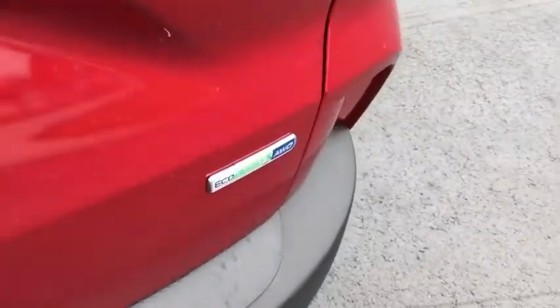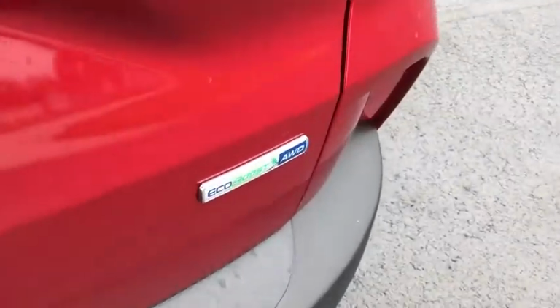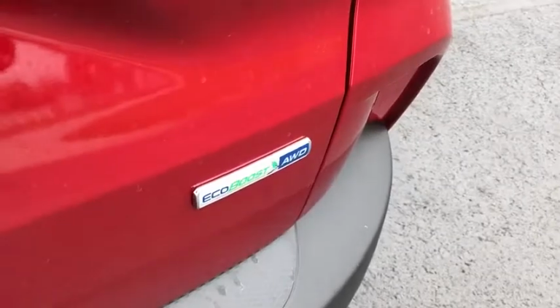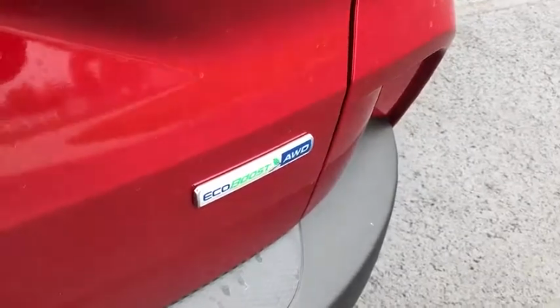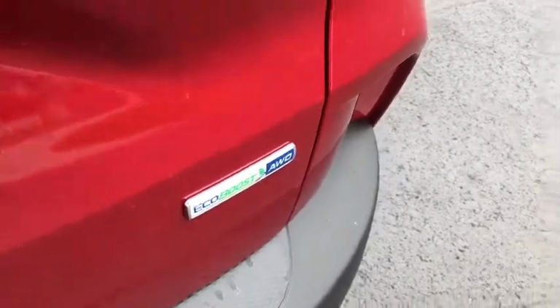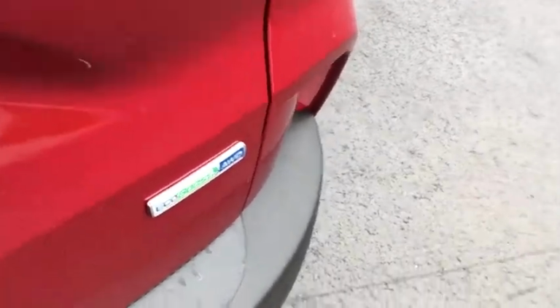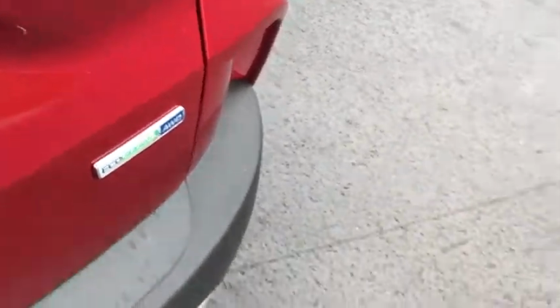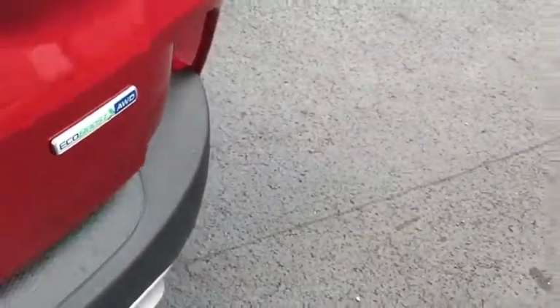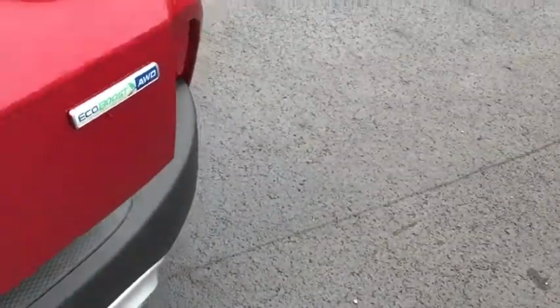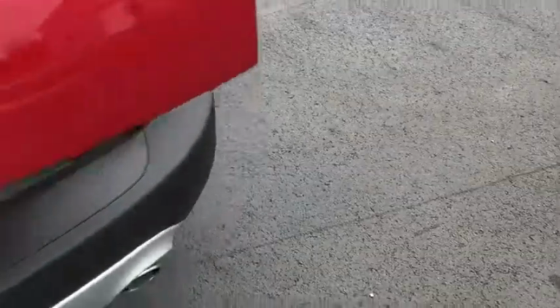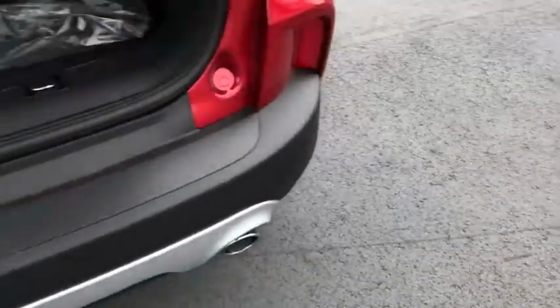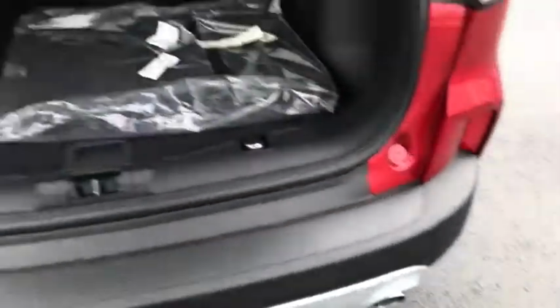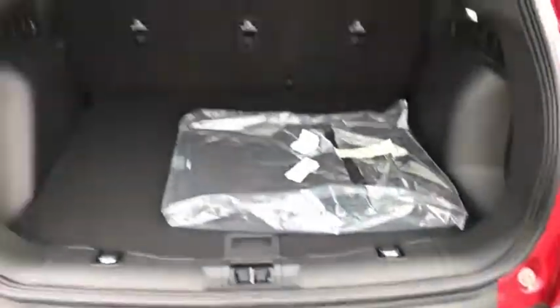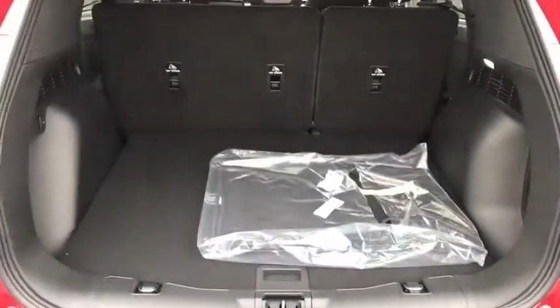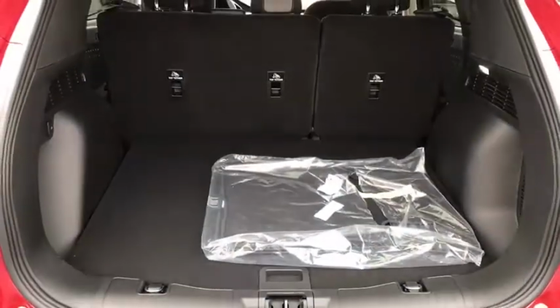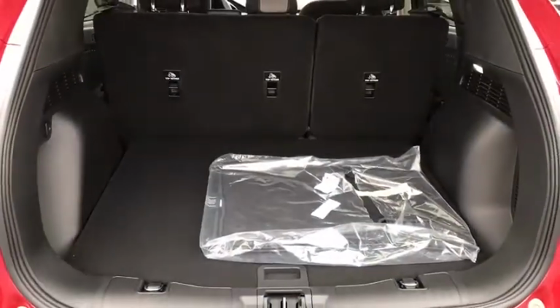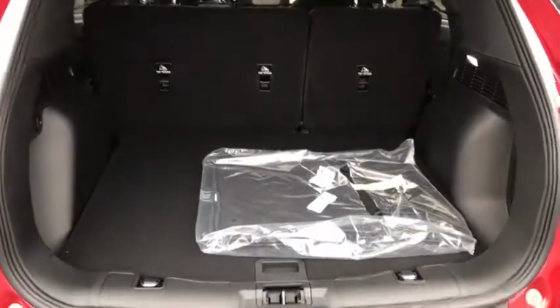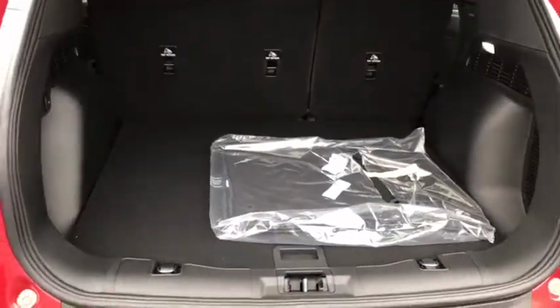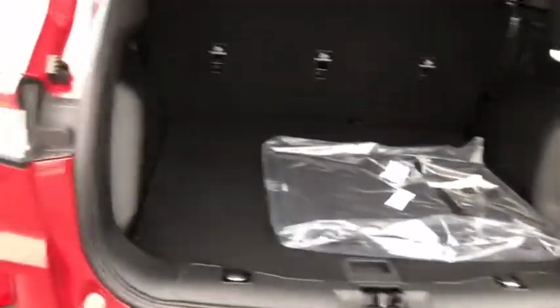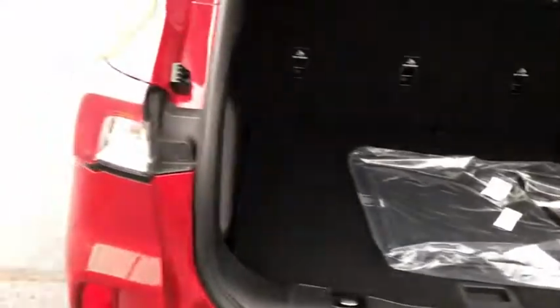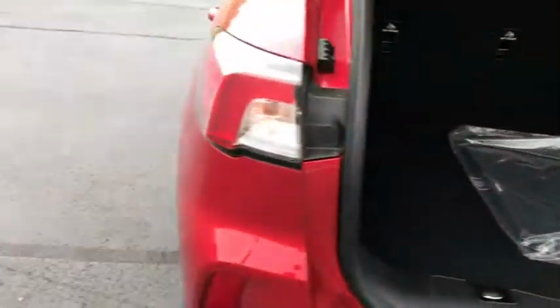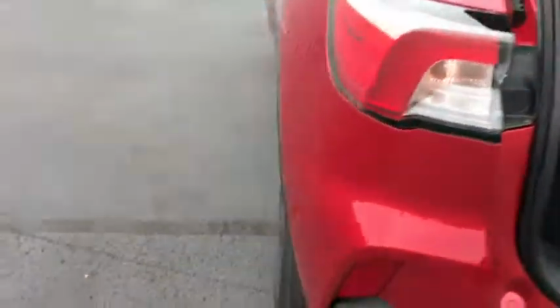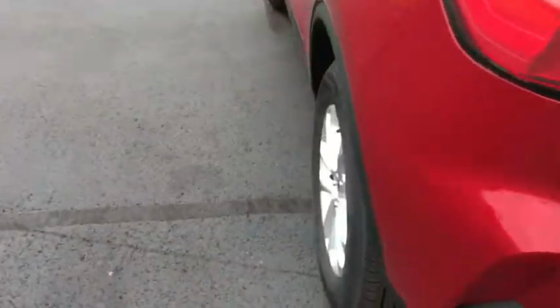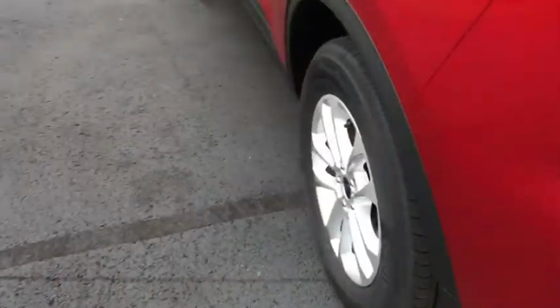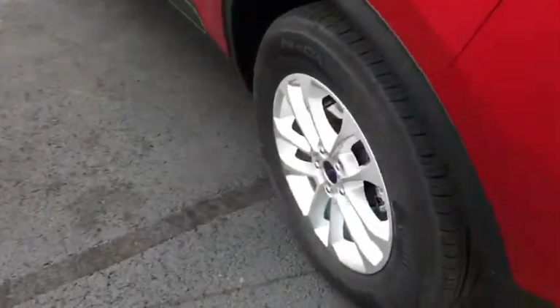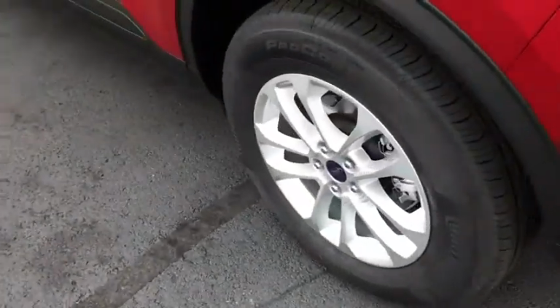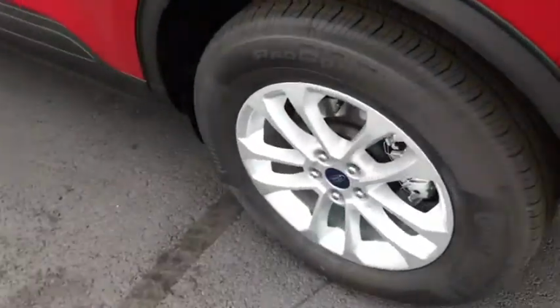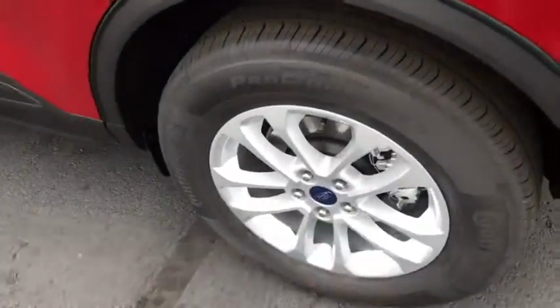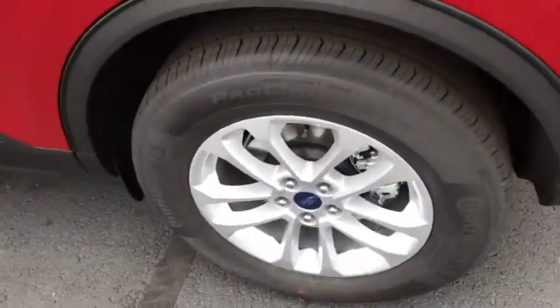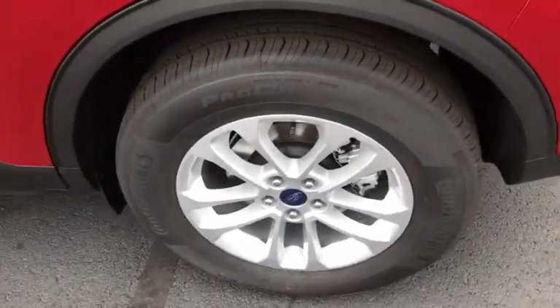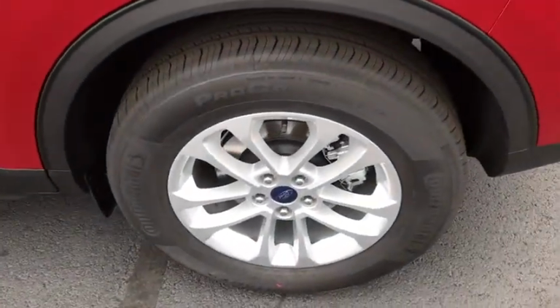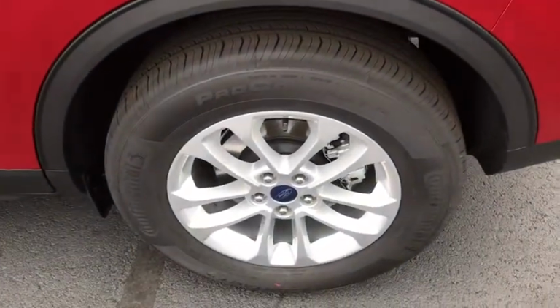Power windows, heated front seats, rear window defroster, trip computer, compass, brake assist, remote keyless entry, panic alarm, overhead console.